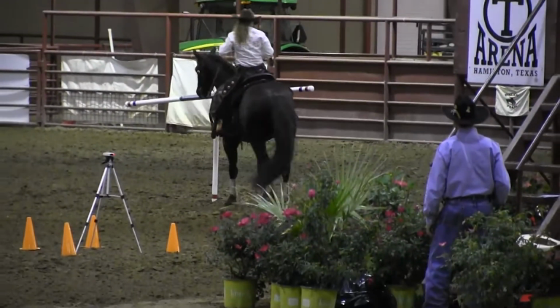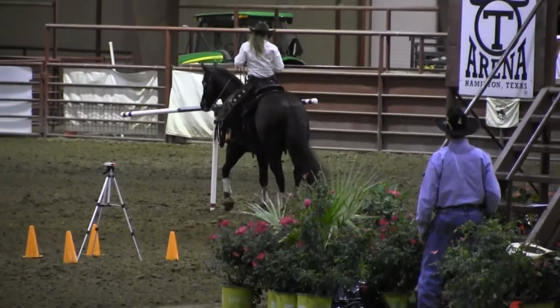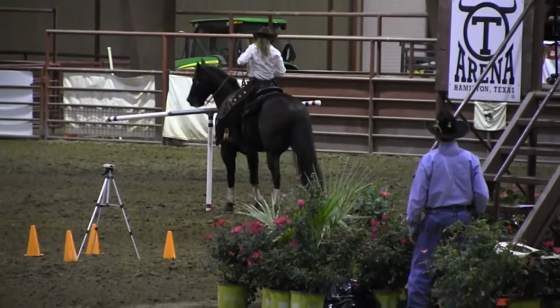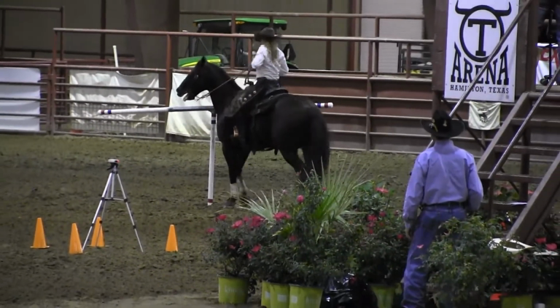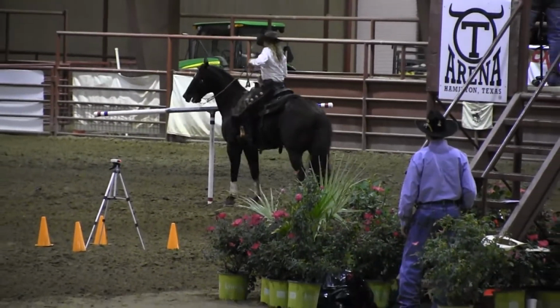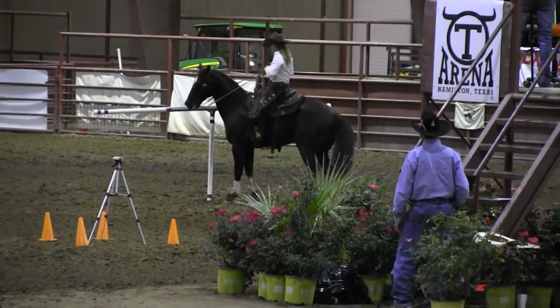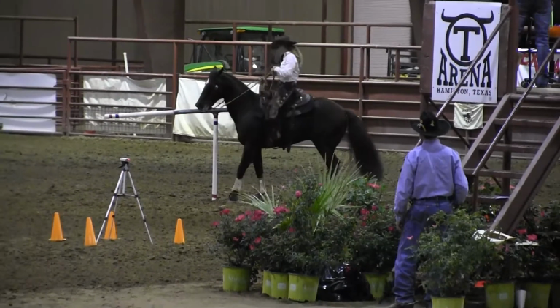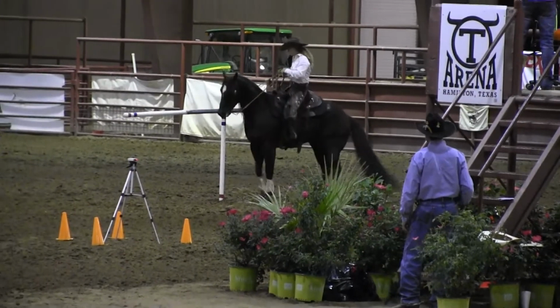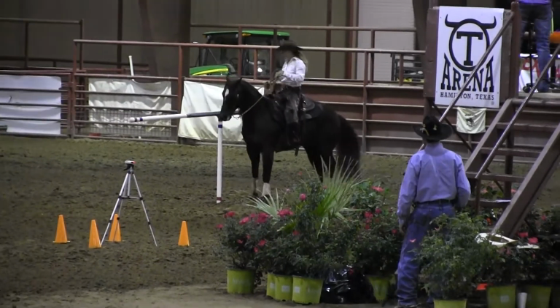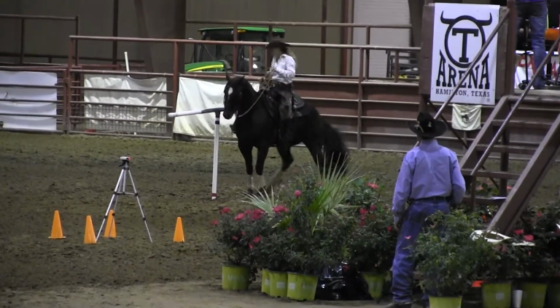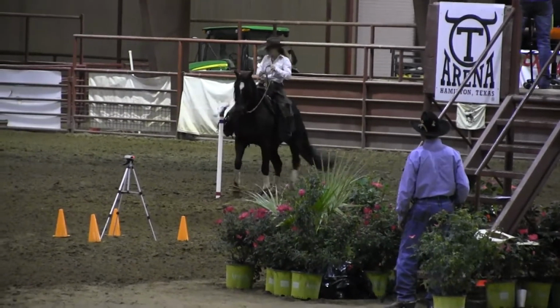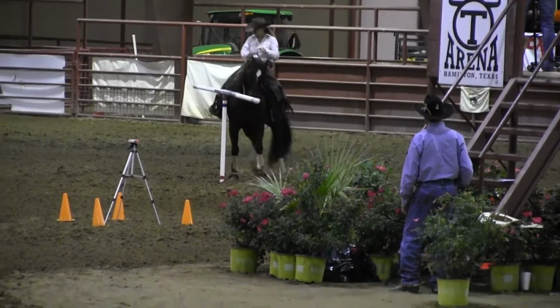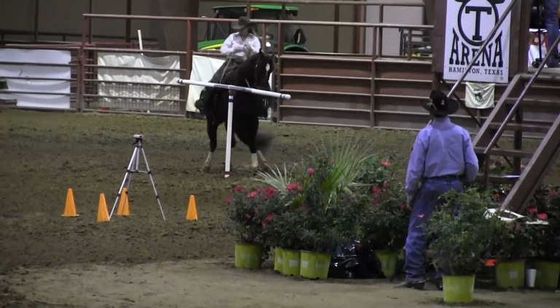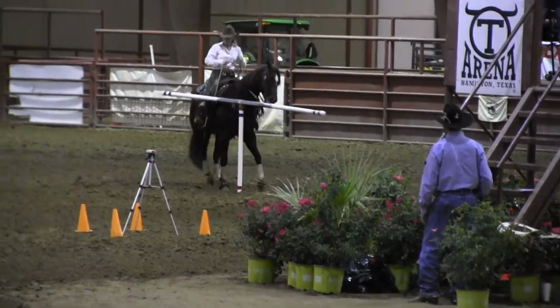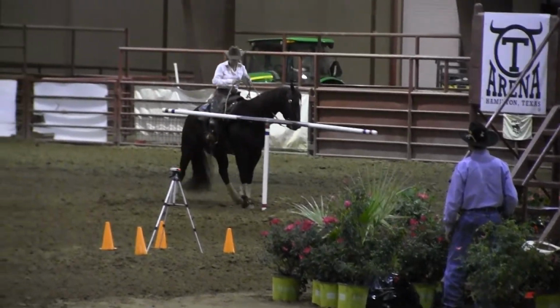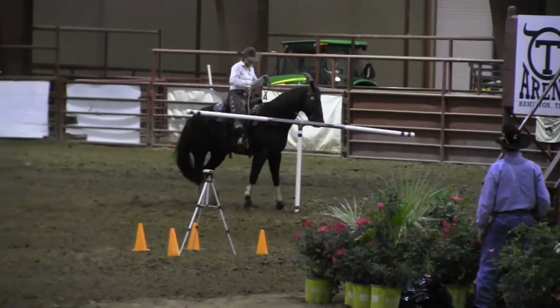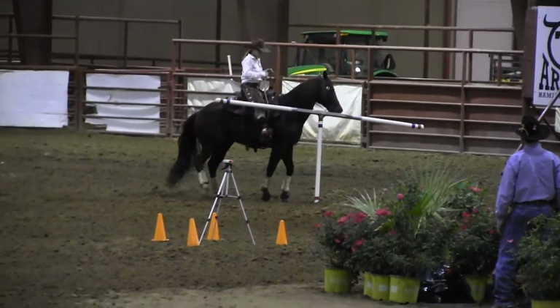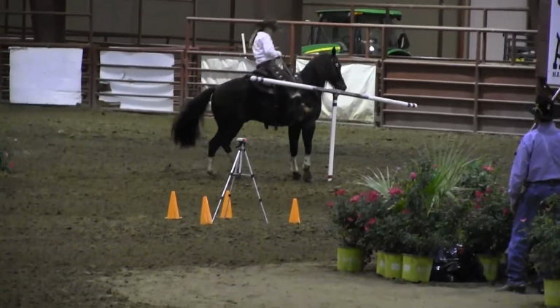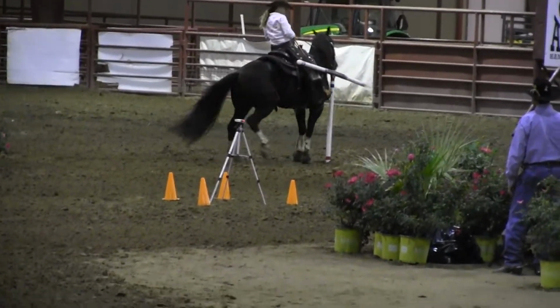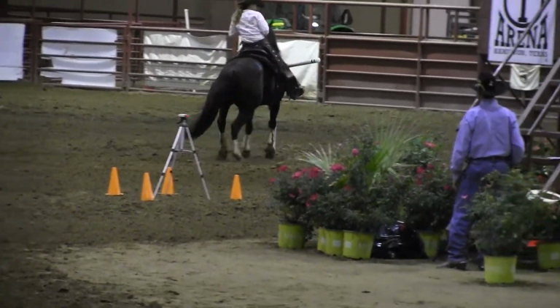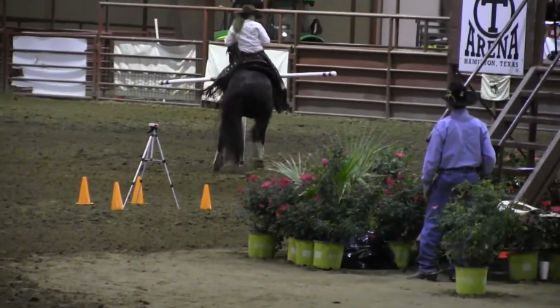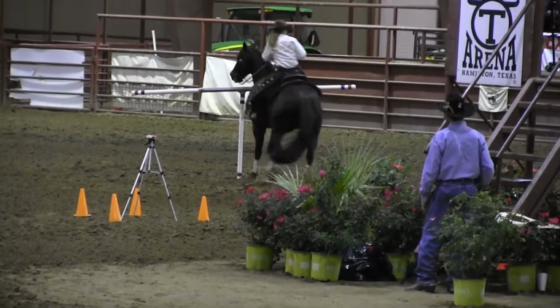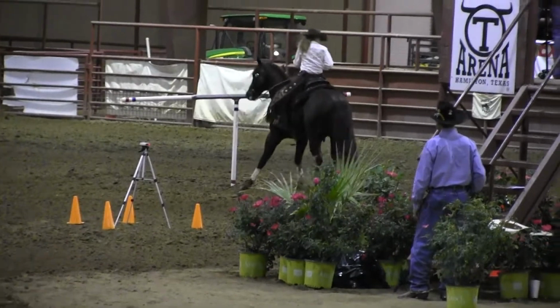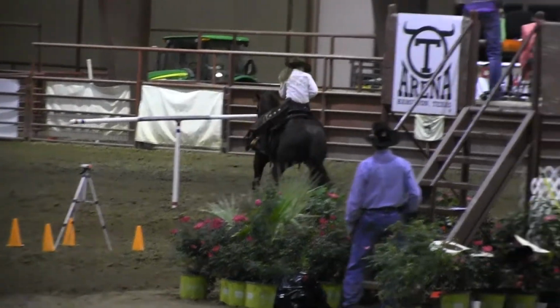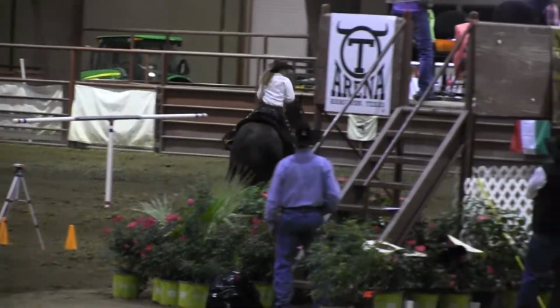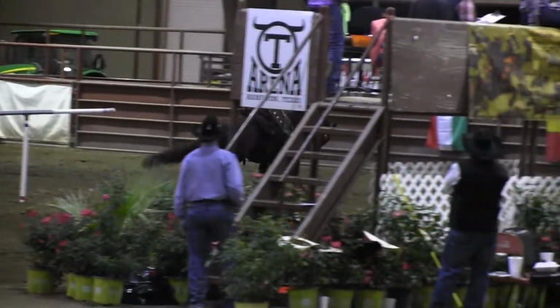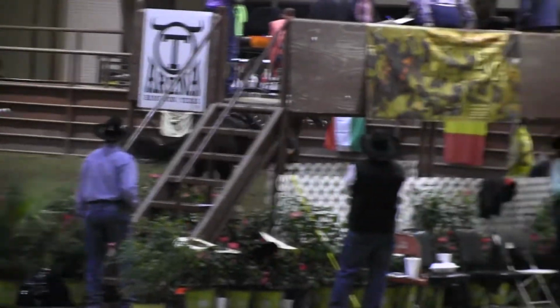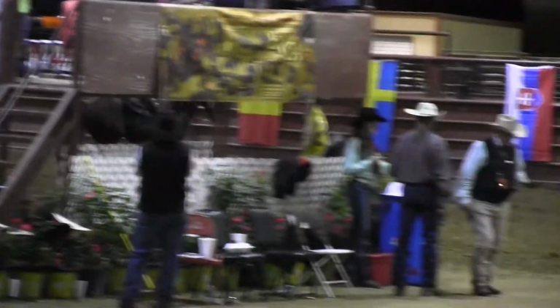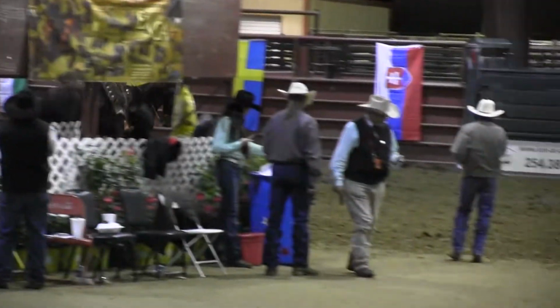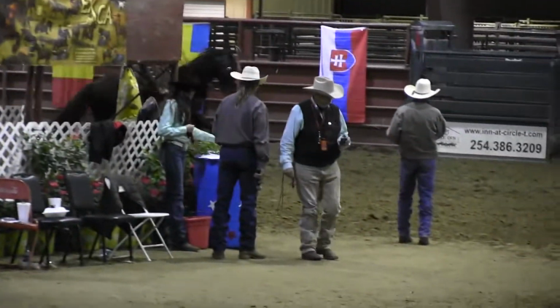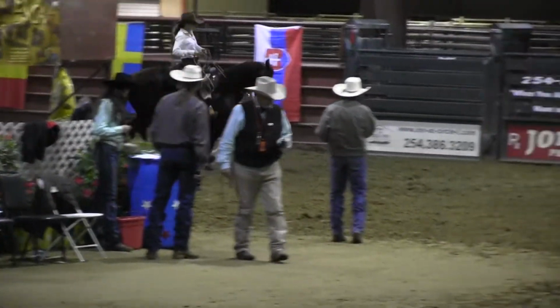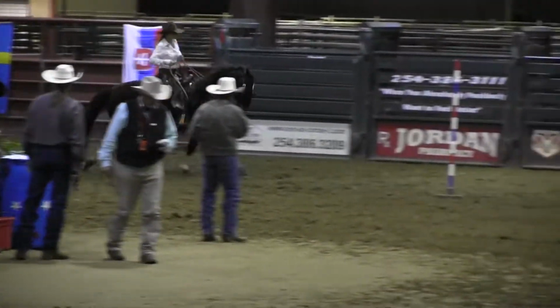Now that was a smooth, efficient, excellent freerider. Good run. Look at the horse crossing on the hind end. Crossing on the hind end every single time.